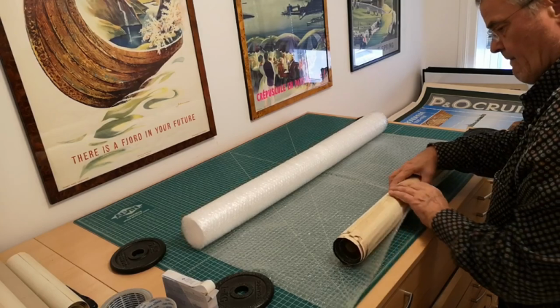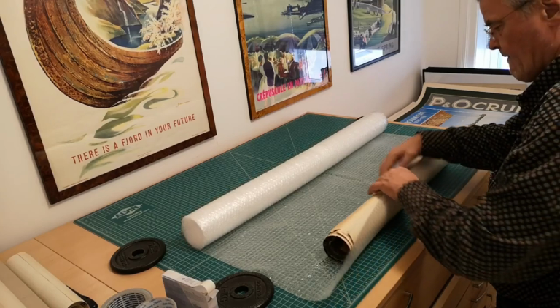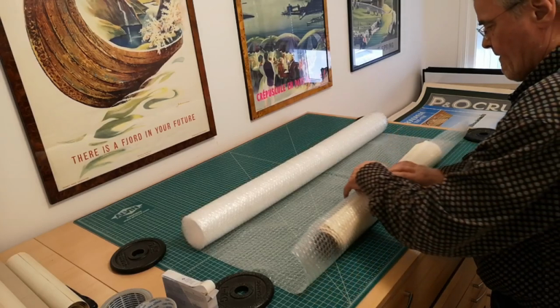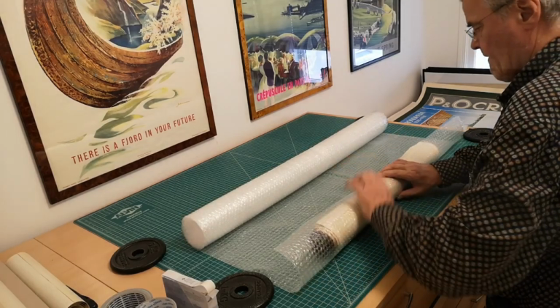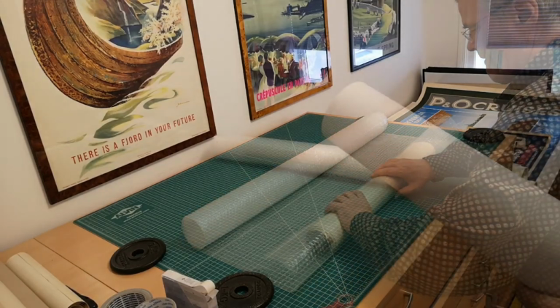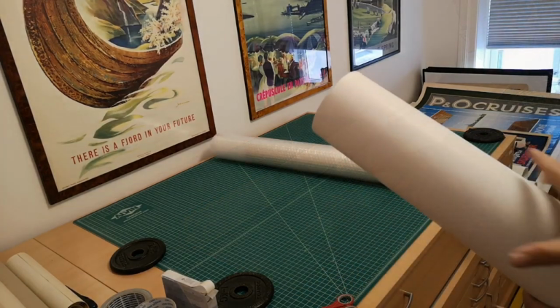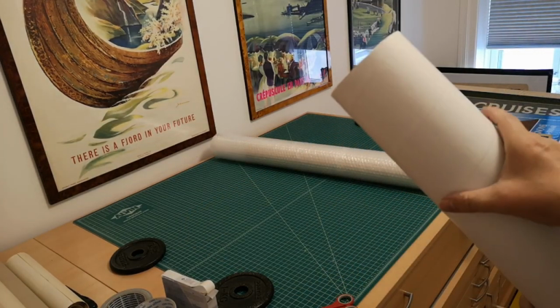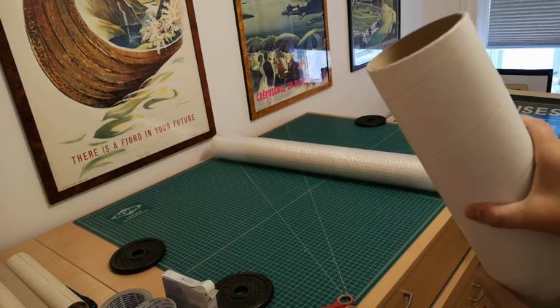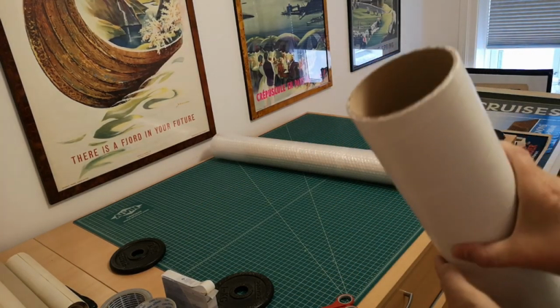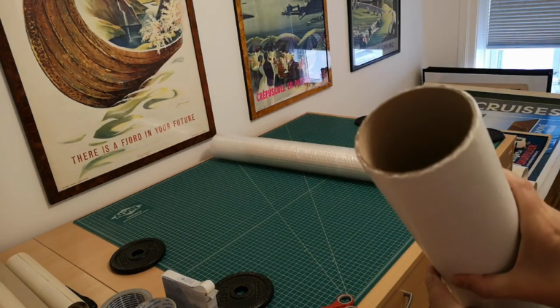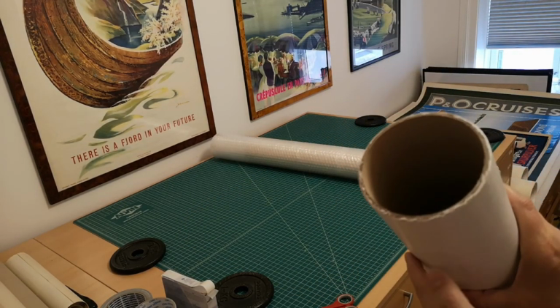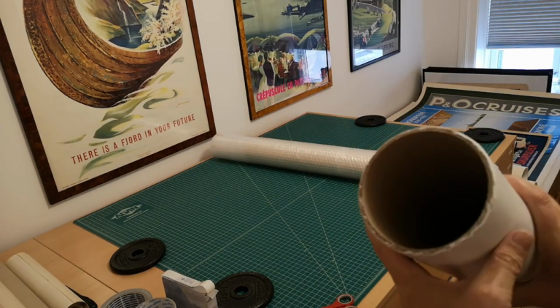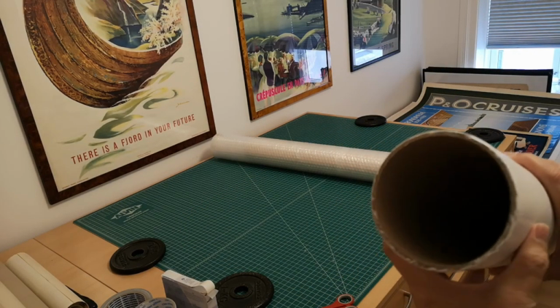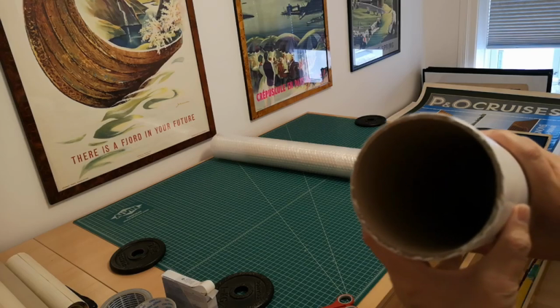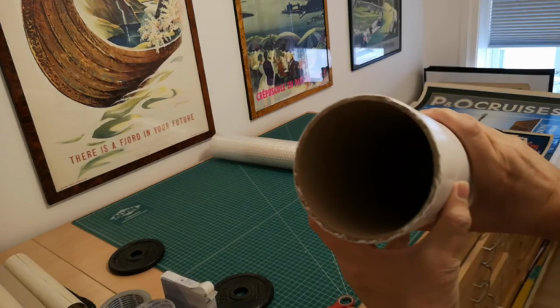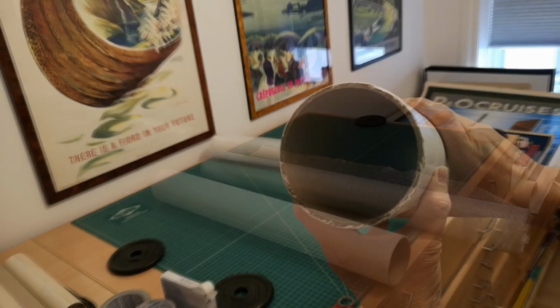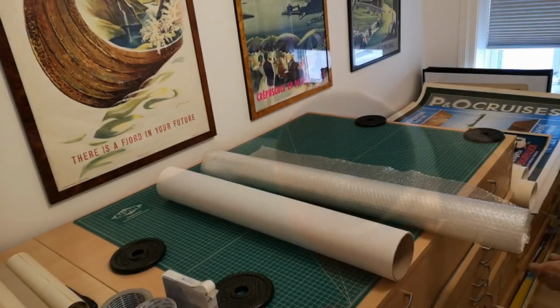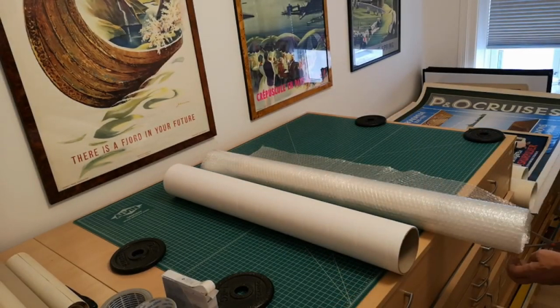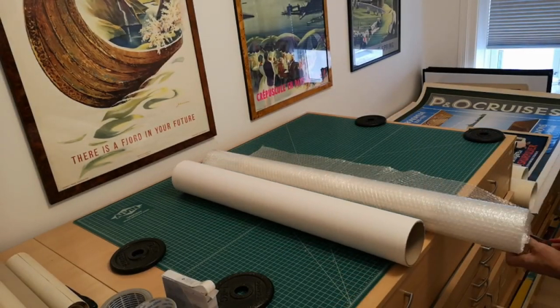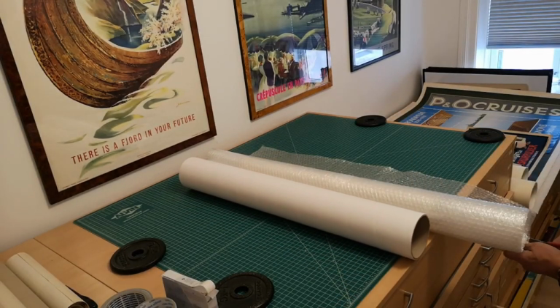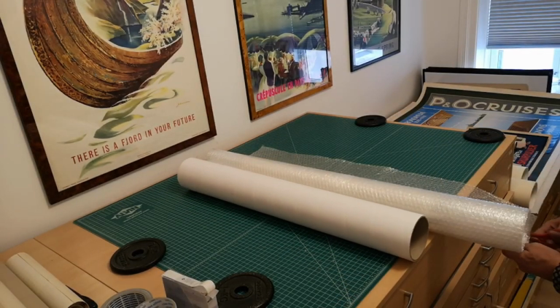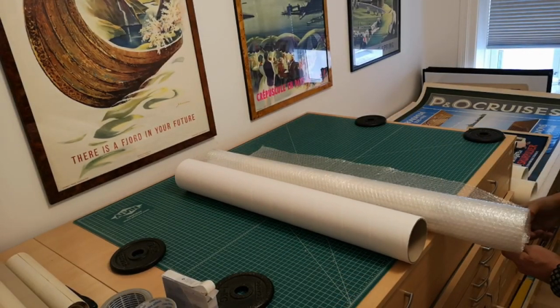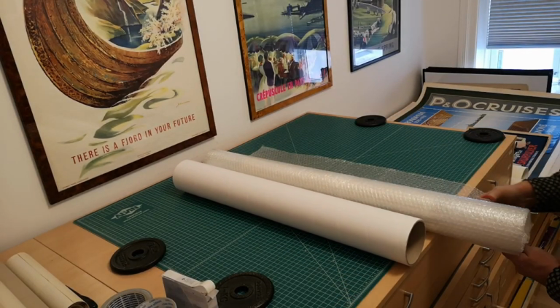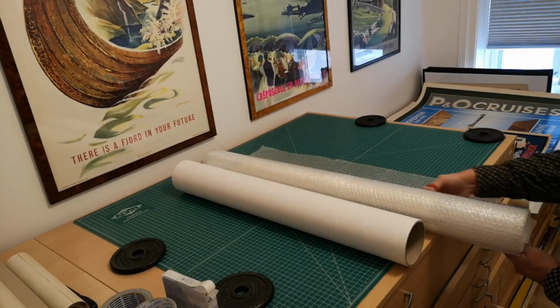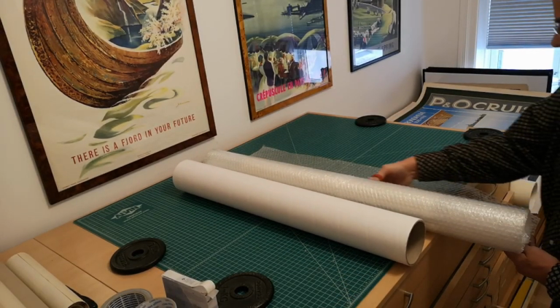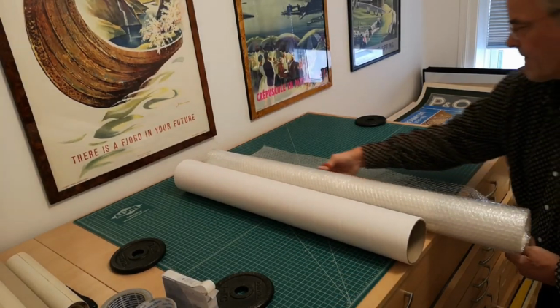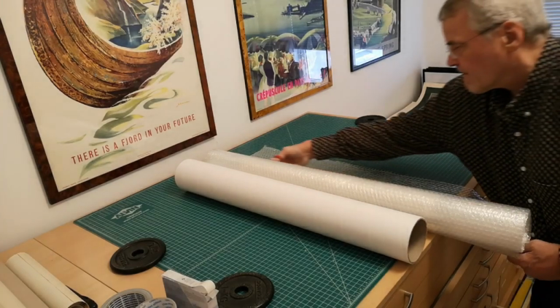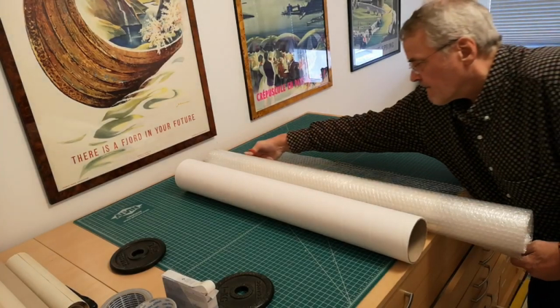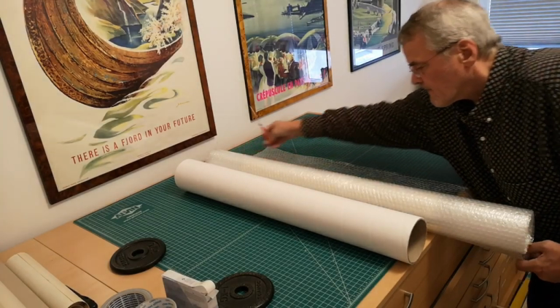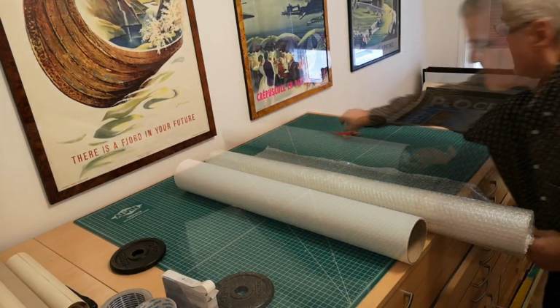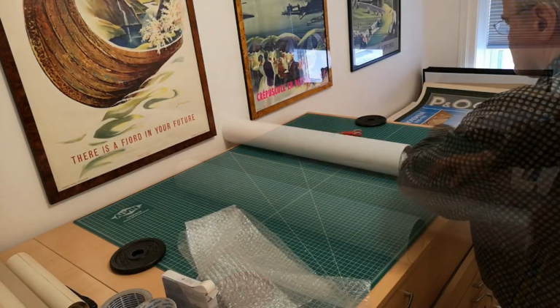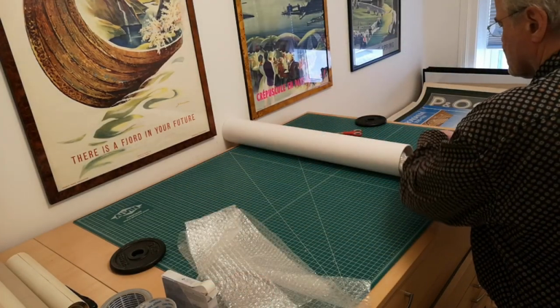Wrap with bubble plastic, which provides a protective cushion. Select a sturdy tube for shipping. At PosterTeam.com, we are using our custom-made tubes, which are crafted with a 5 mm thickness for enhanced durability.